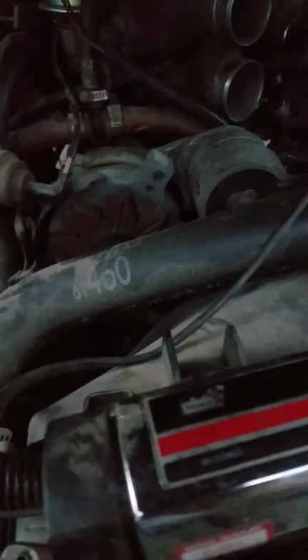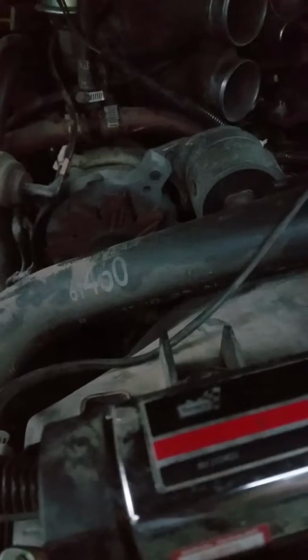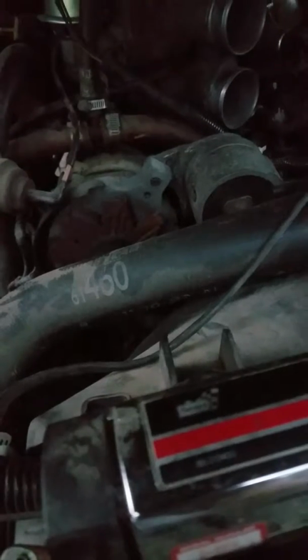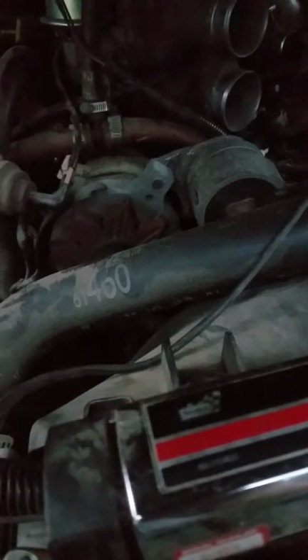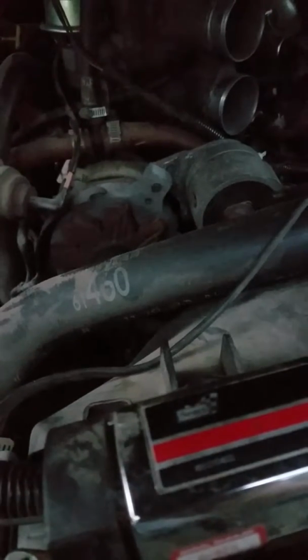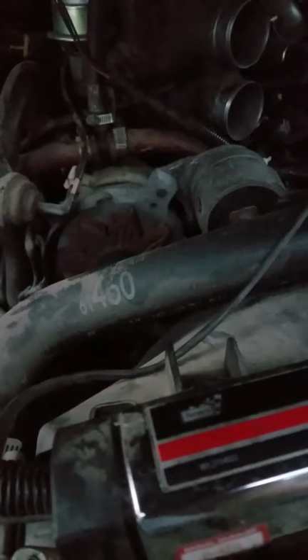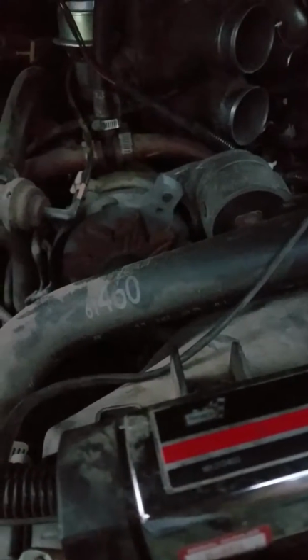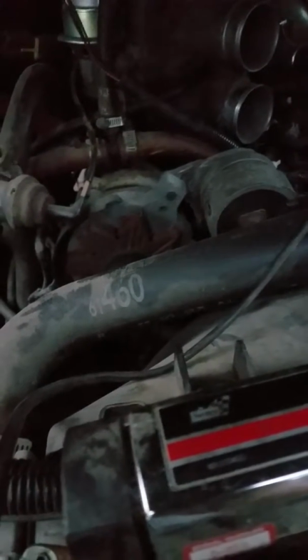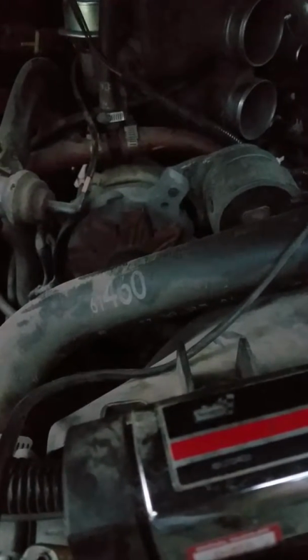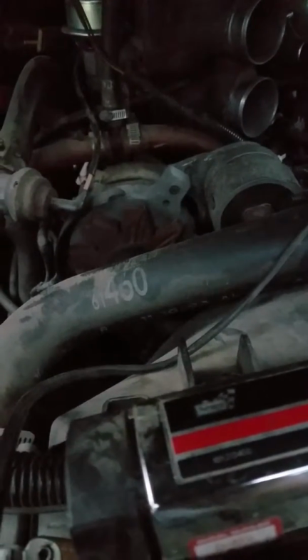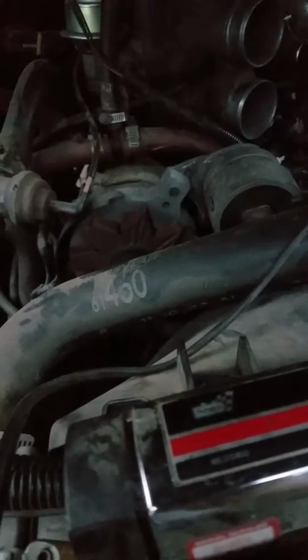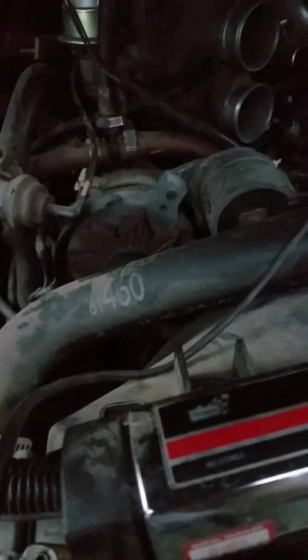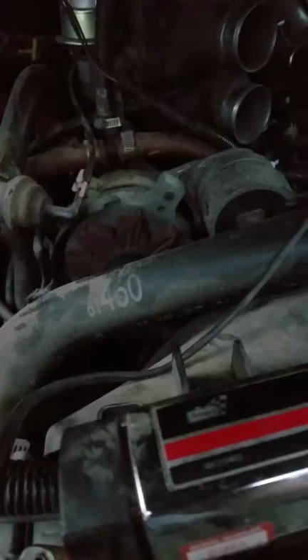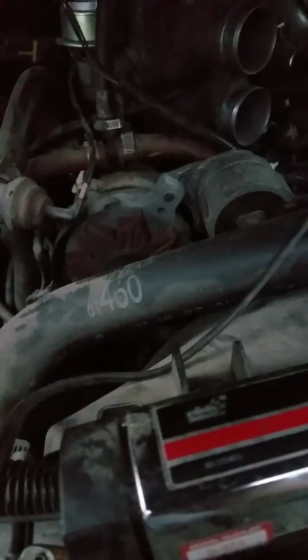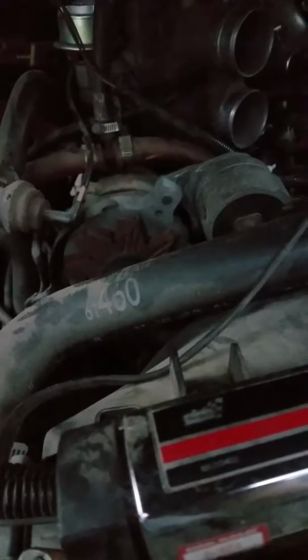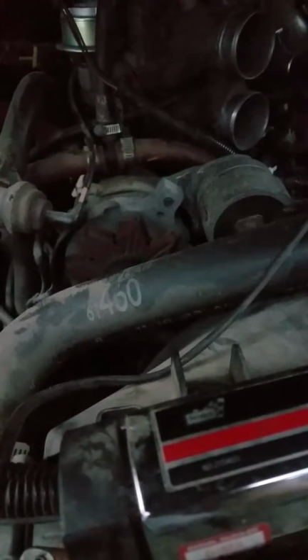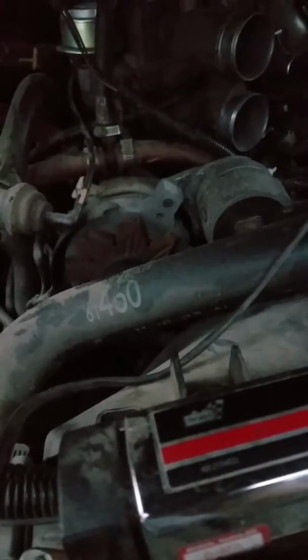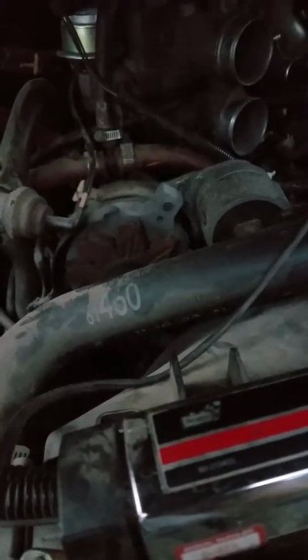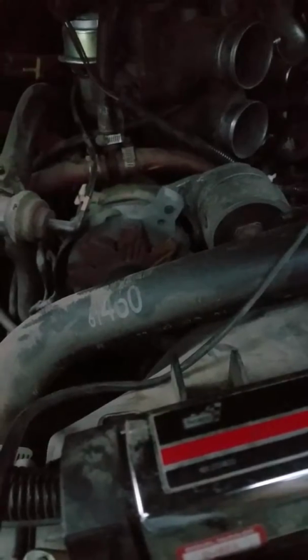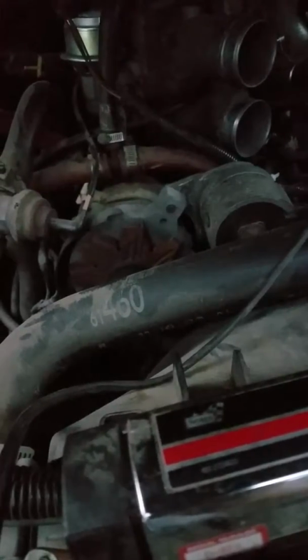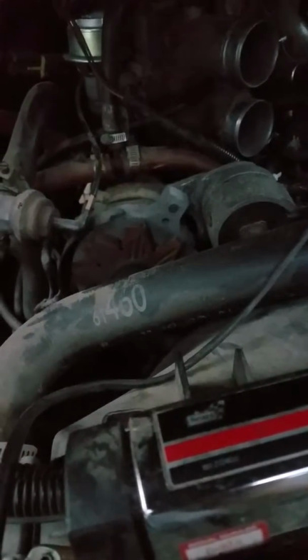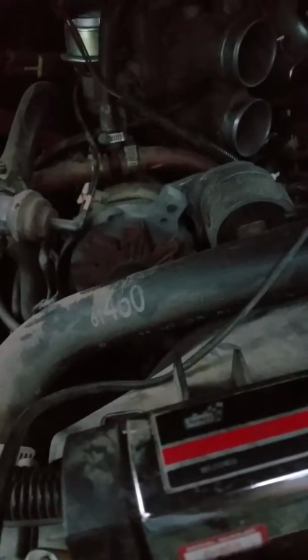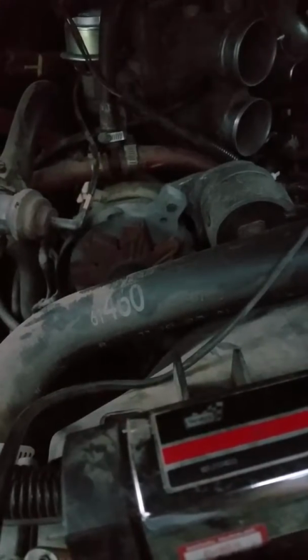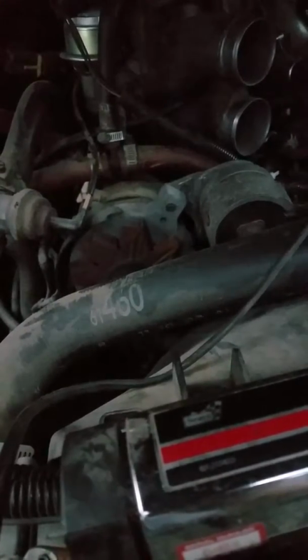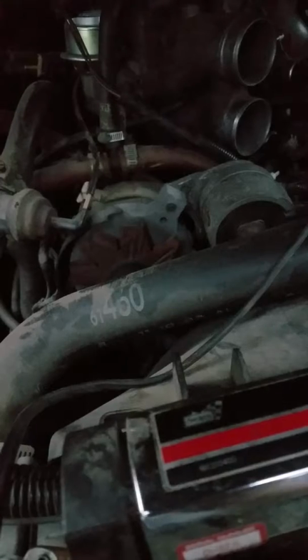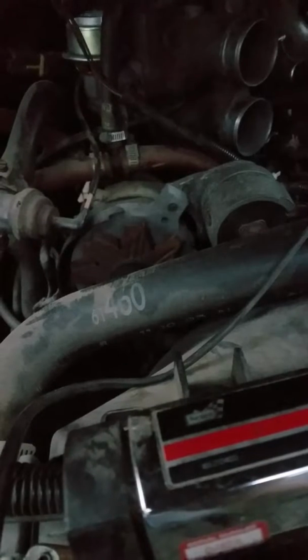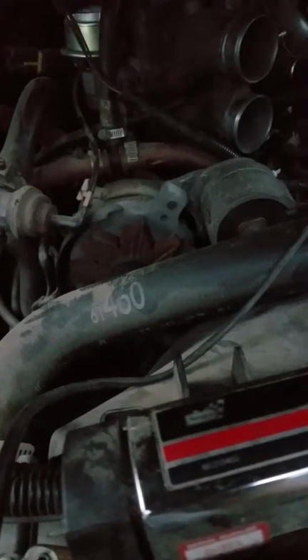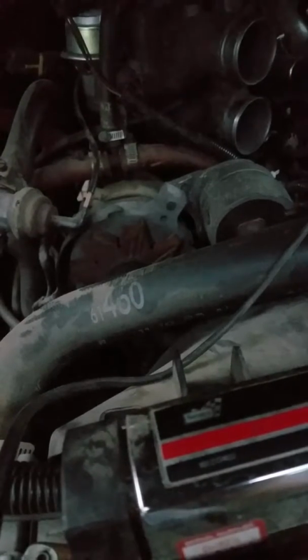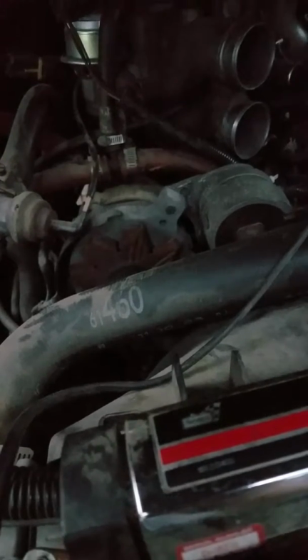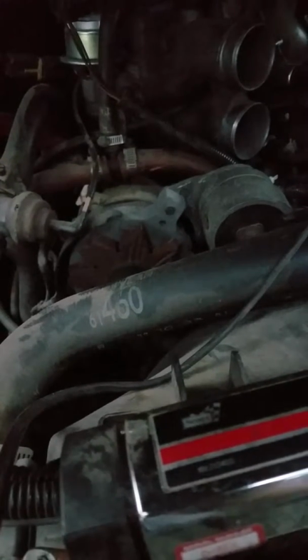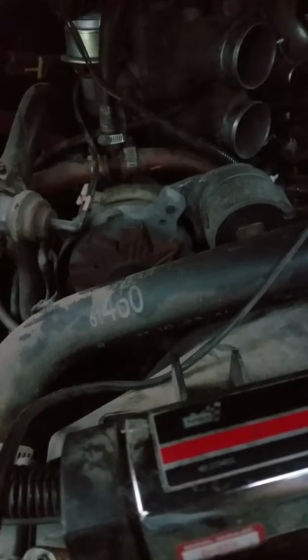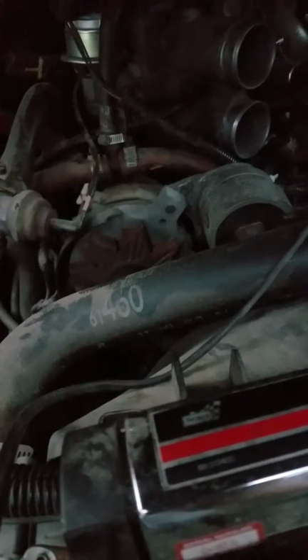I did want to do an update on the transmission. I didn't have 2nd or 3rd gear — it wouldn't shift out of 1st gear for the life of me.